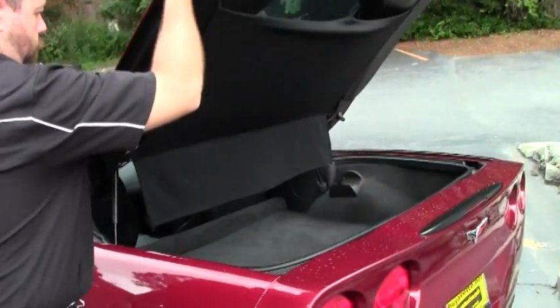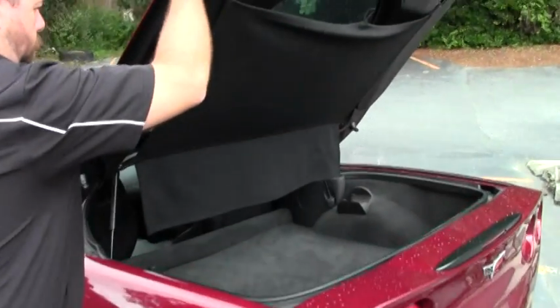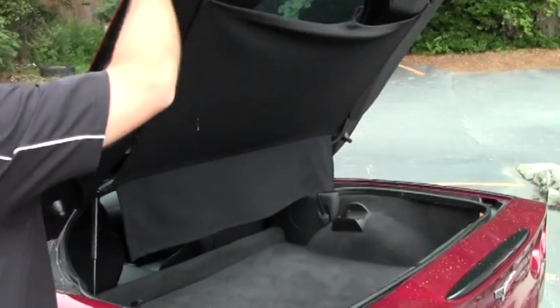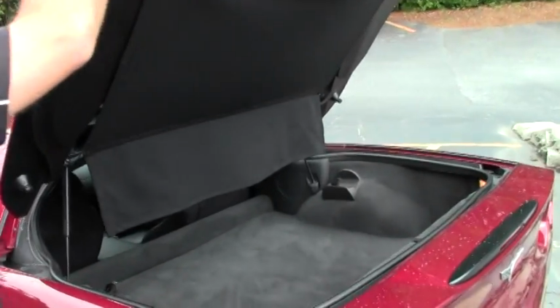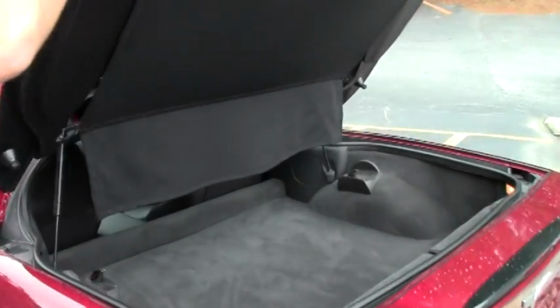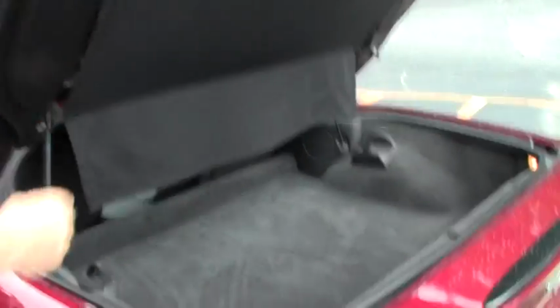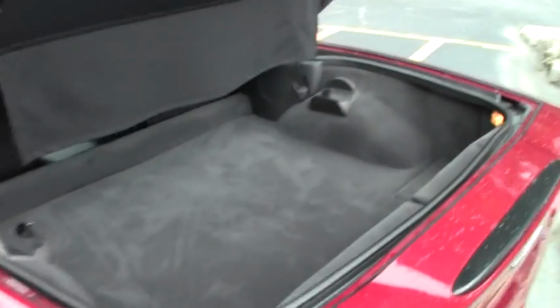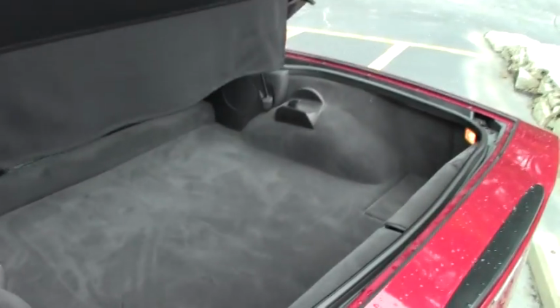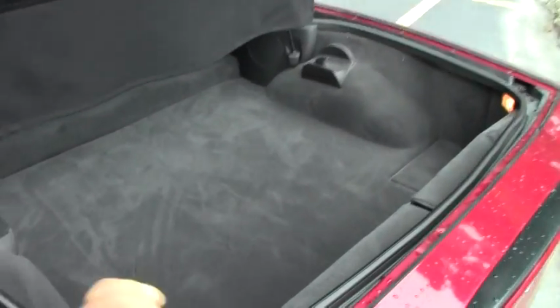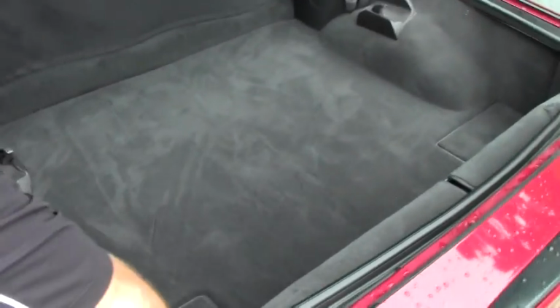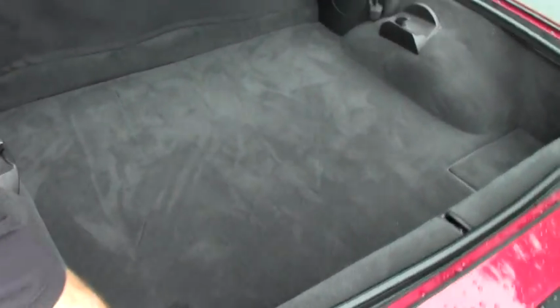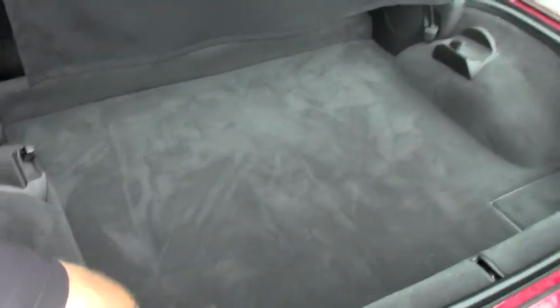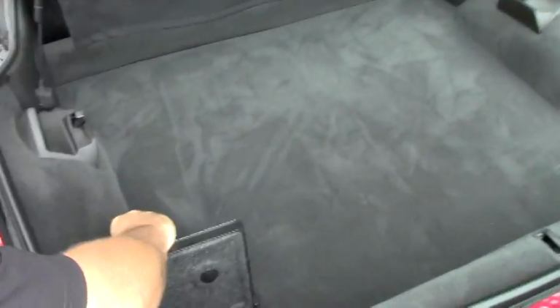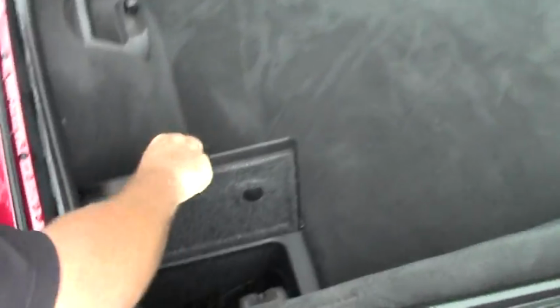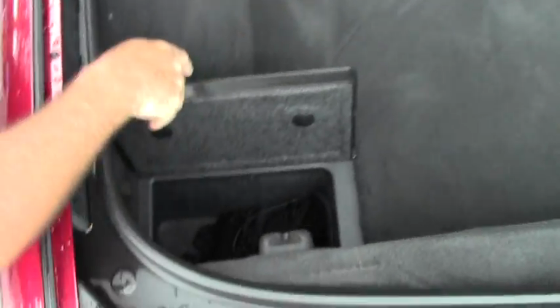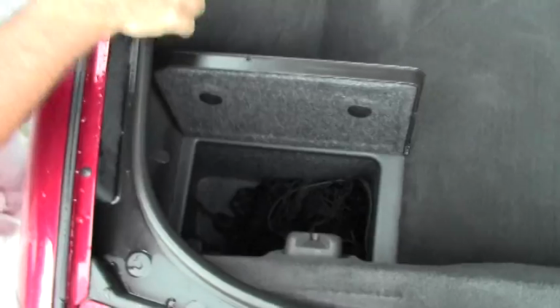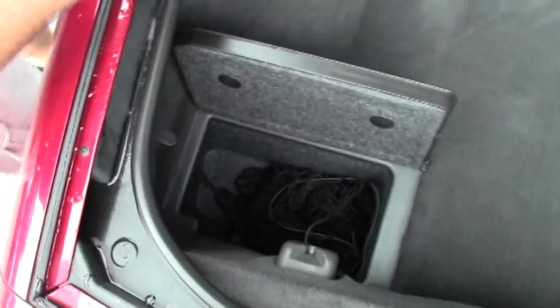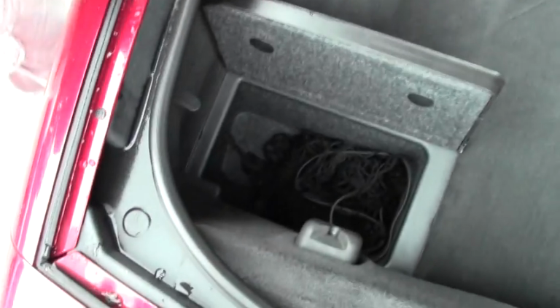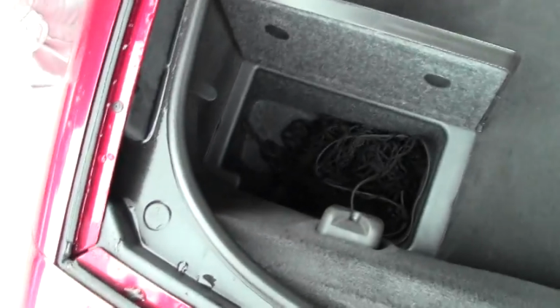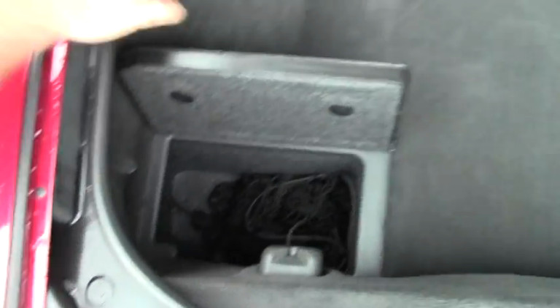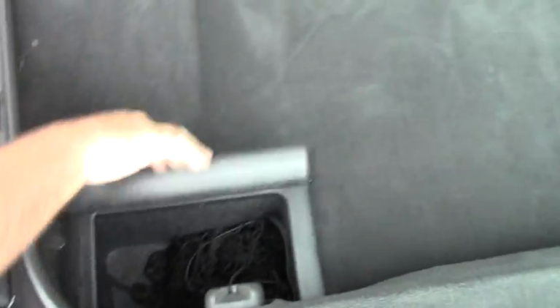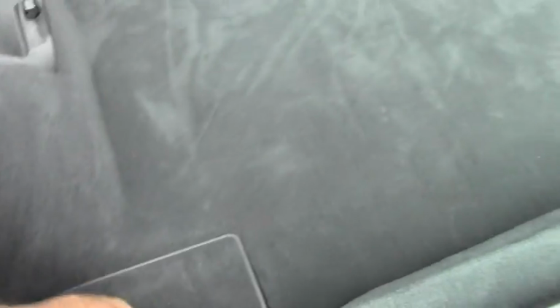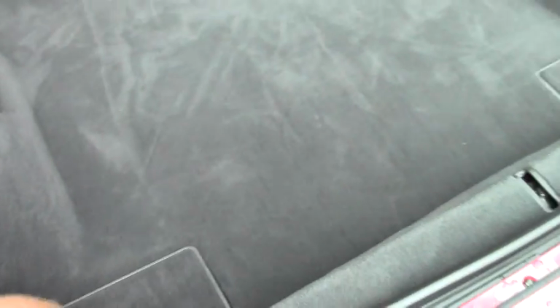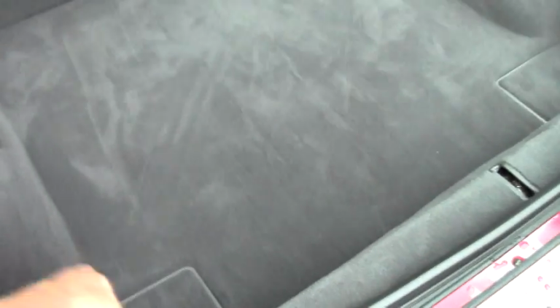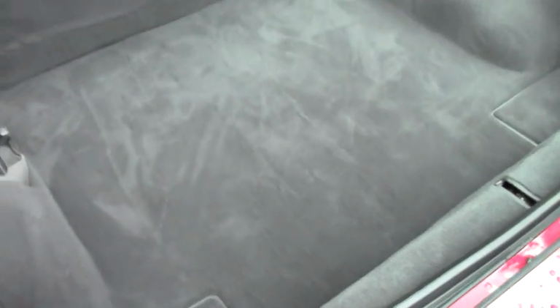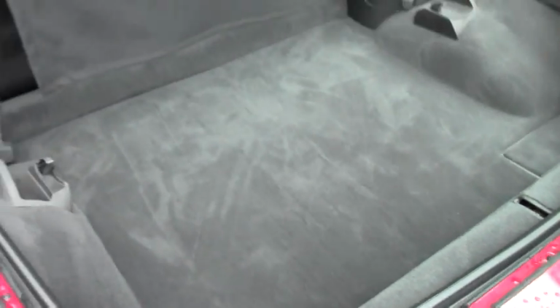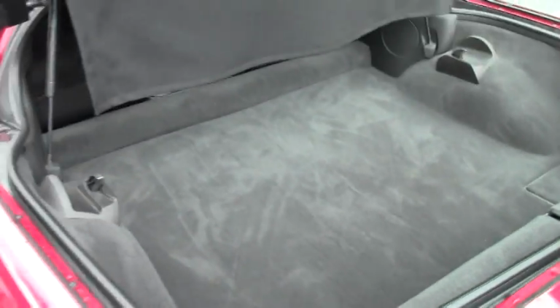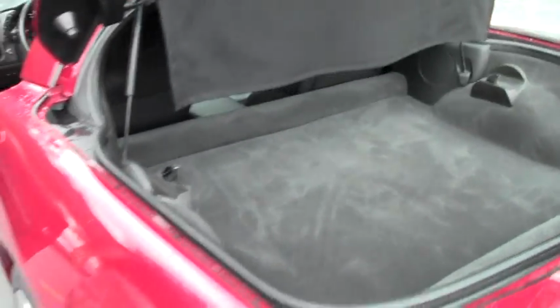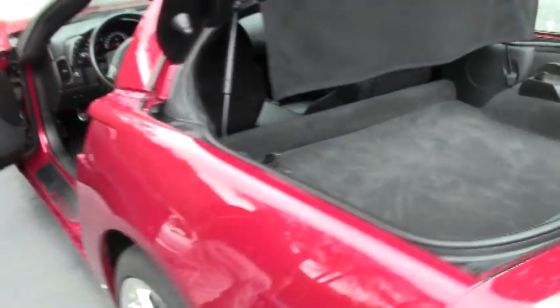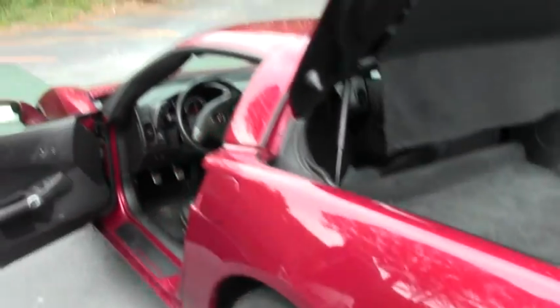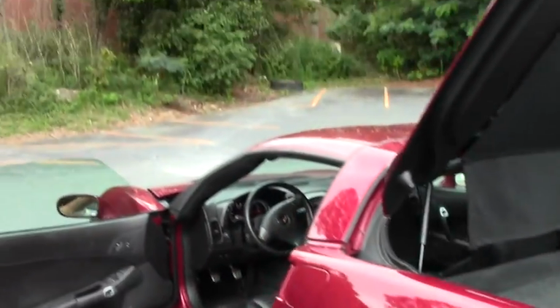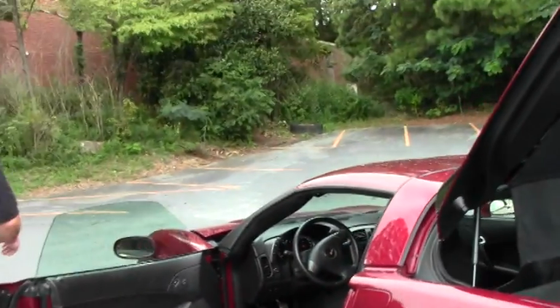We're going to open it up and show you inside. It's got the cargo net. Pop the hood.